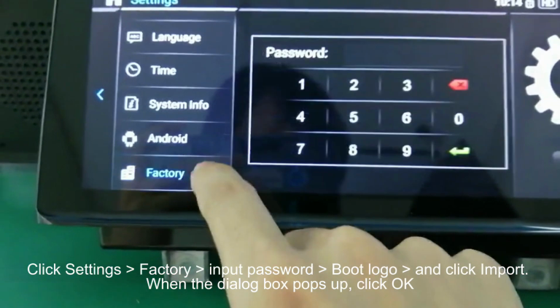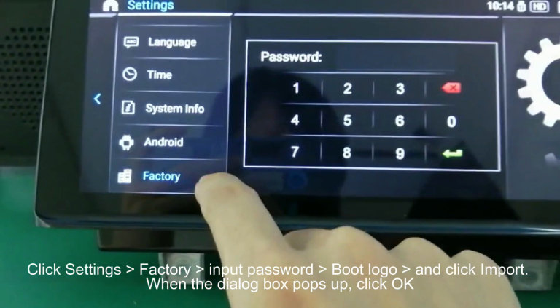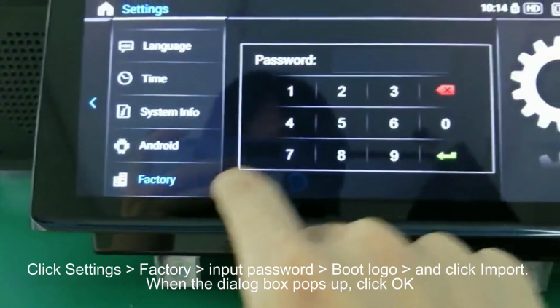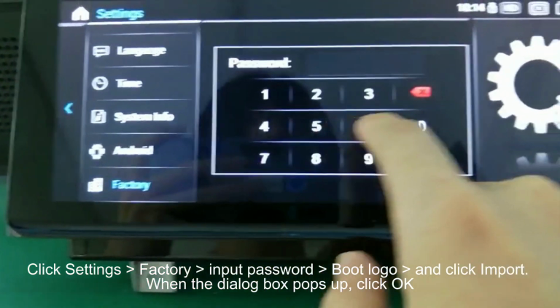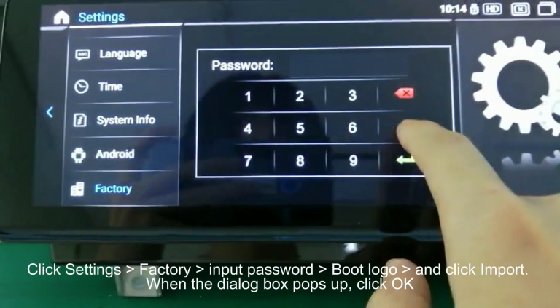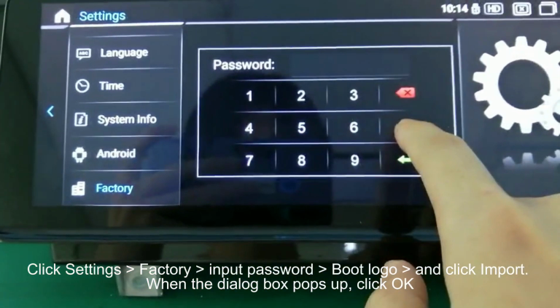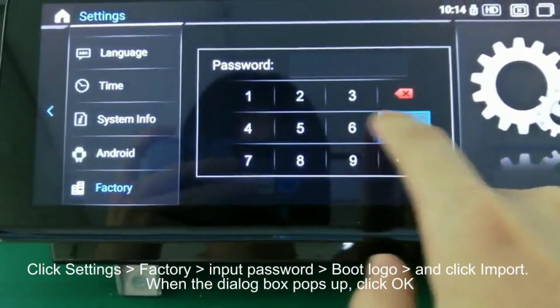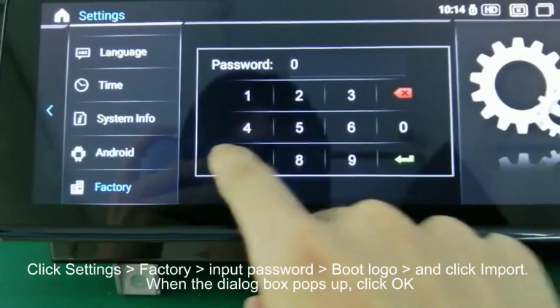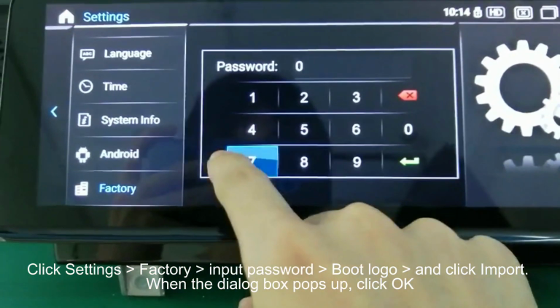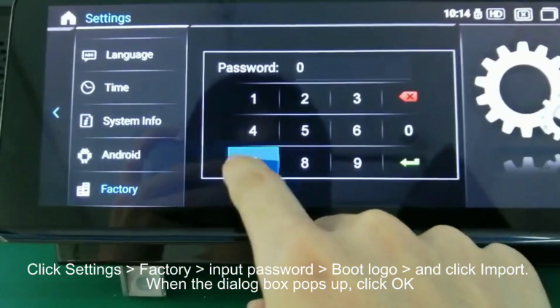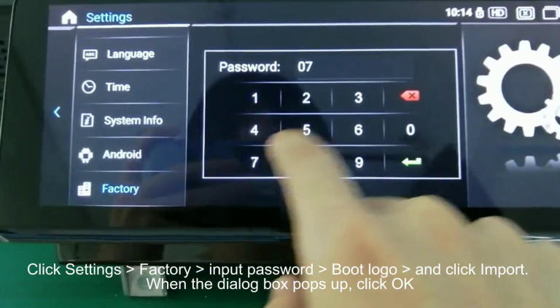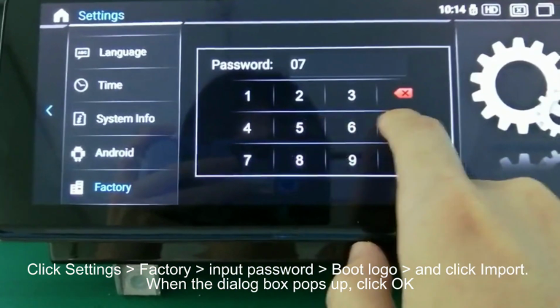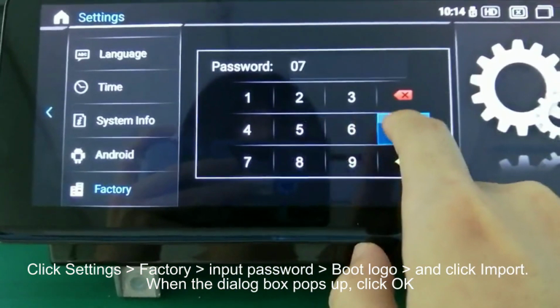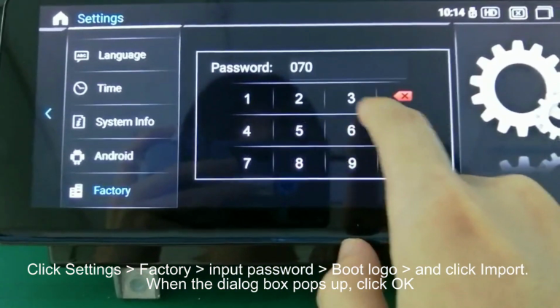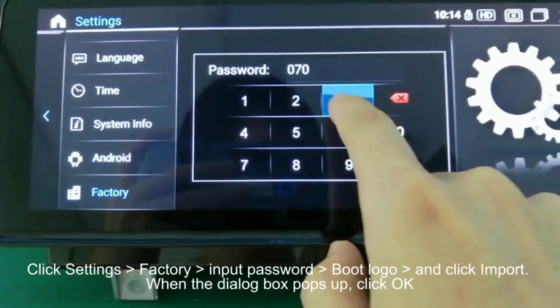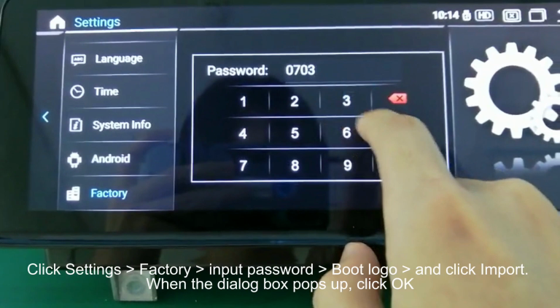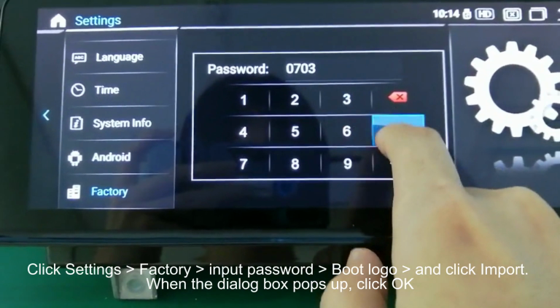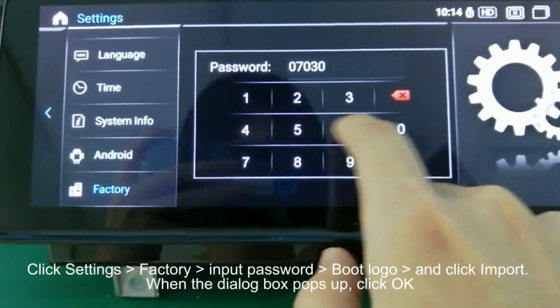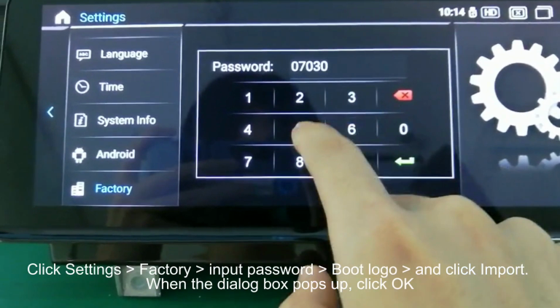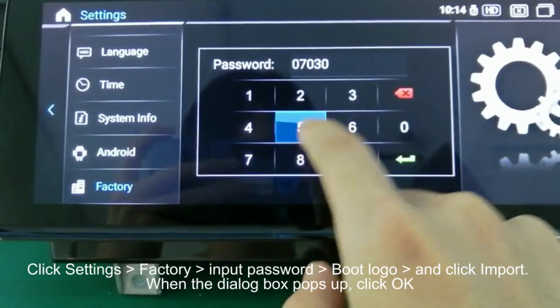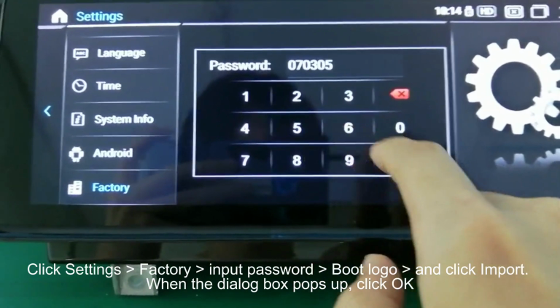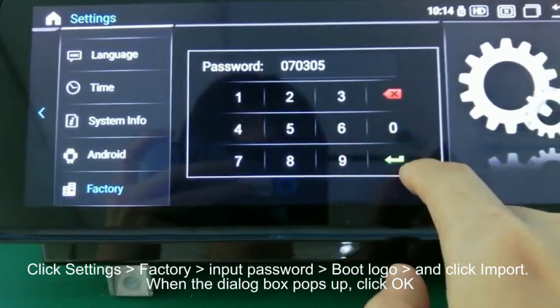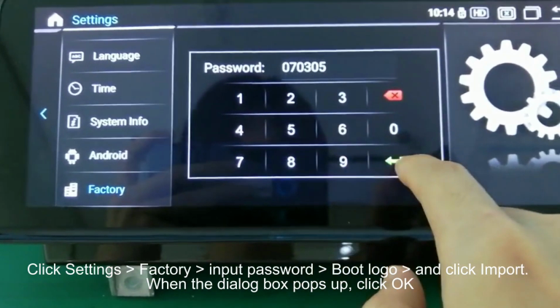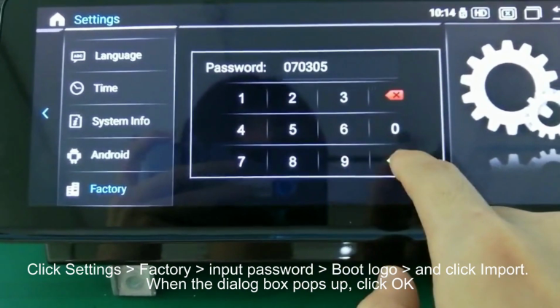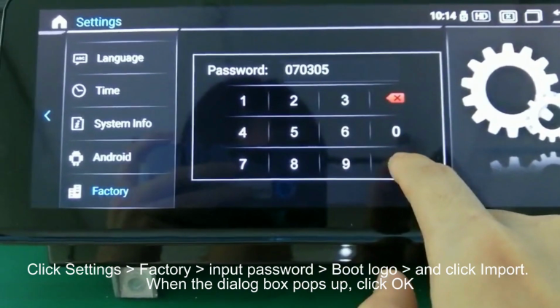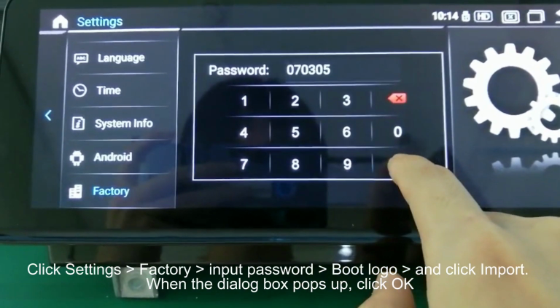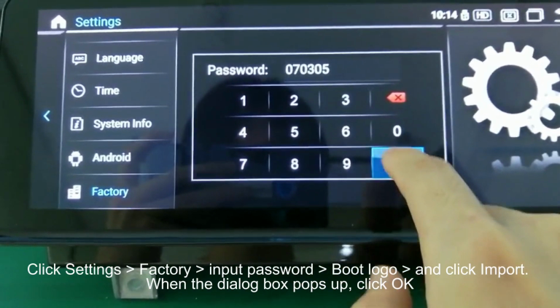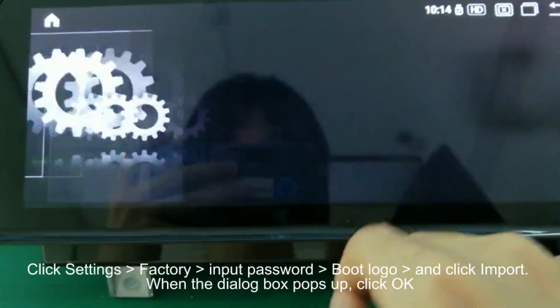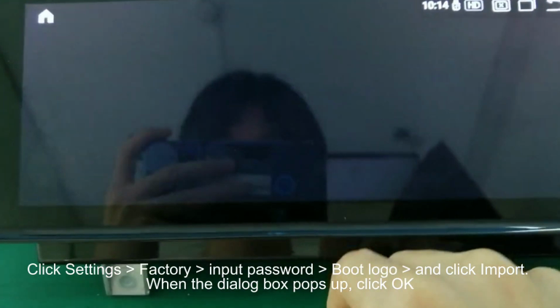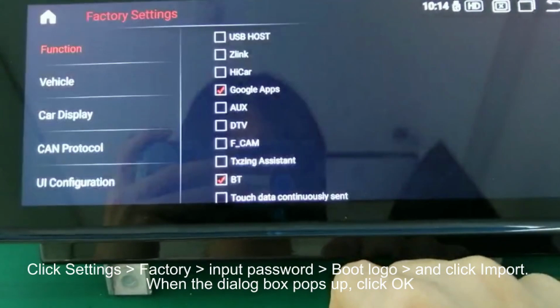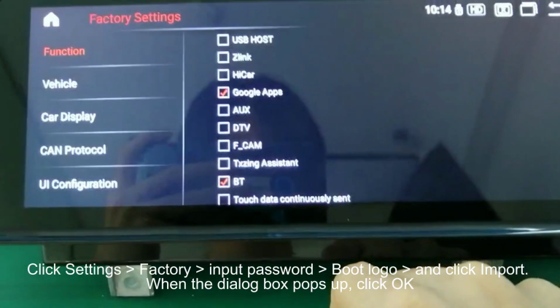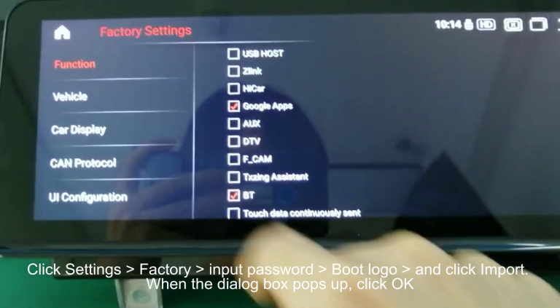Click Settings, Factory, Input Password, Boot Logo, and click Import. When the dialog box pops up, click OK.